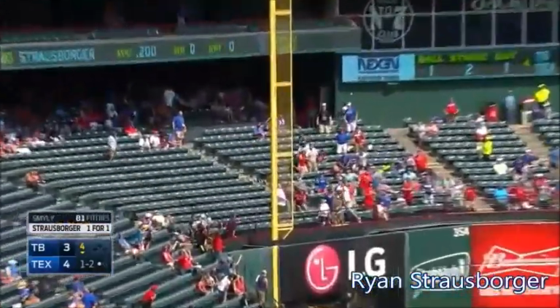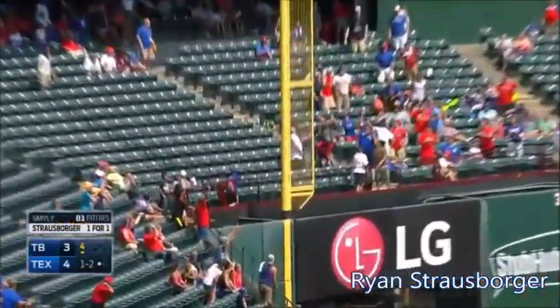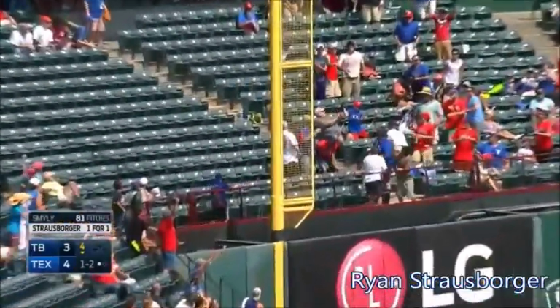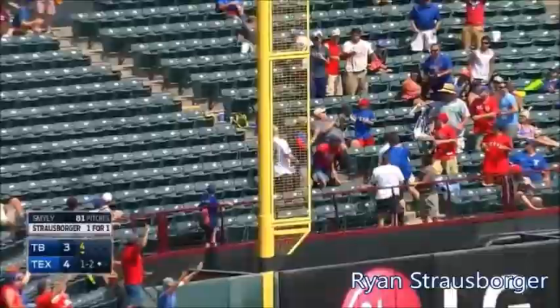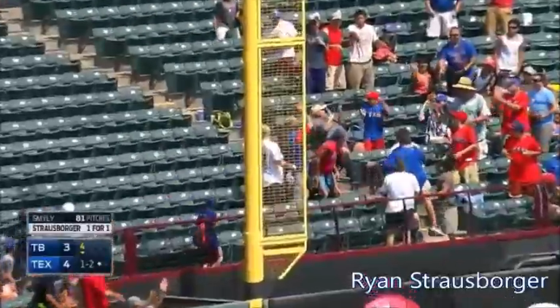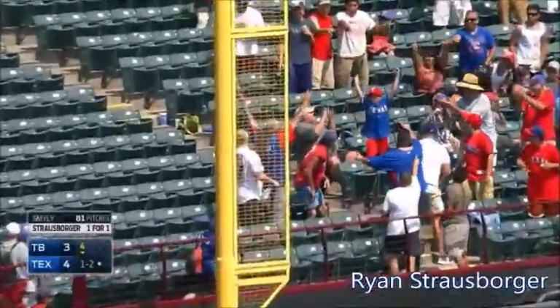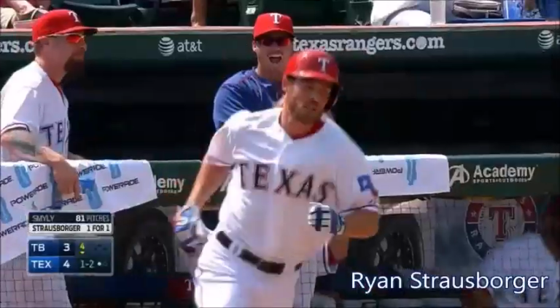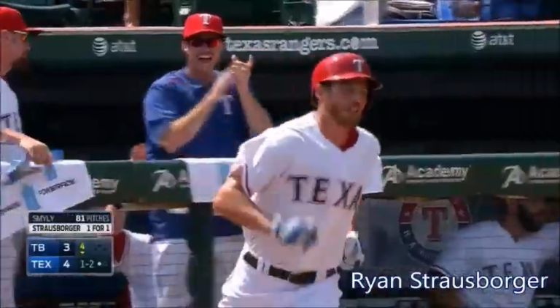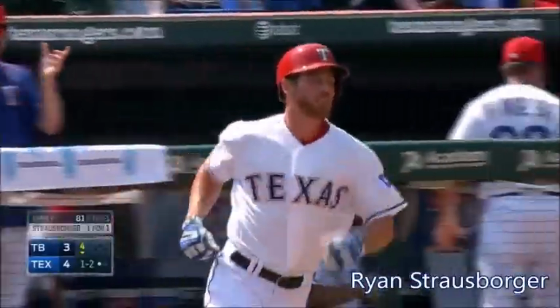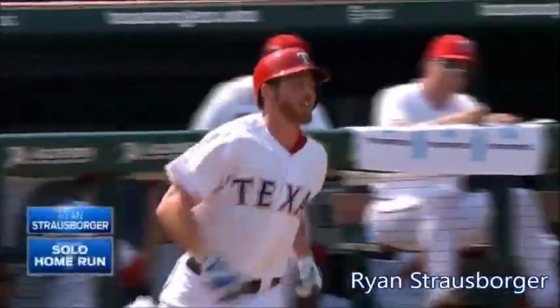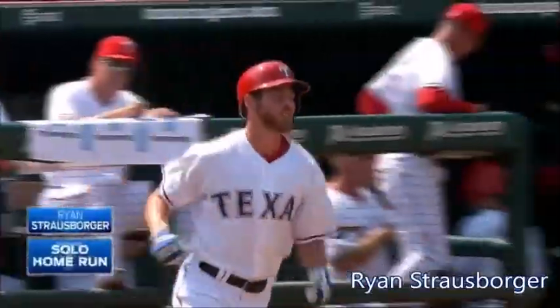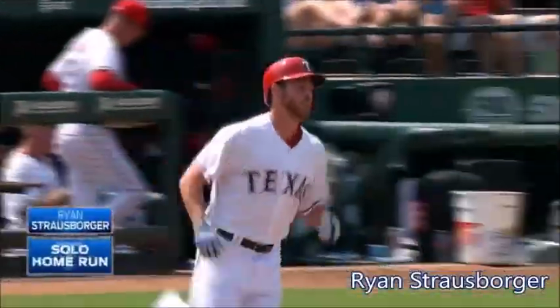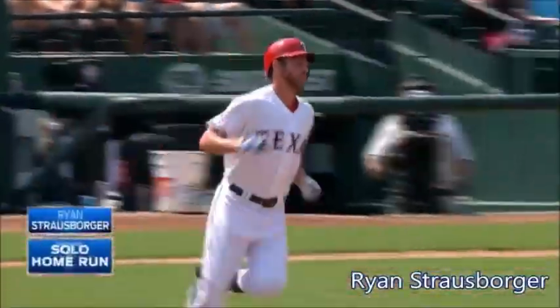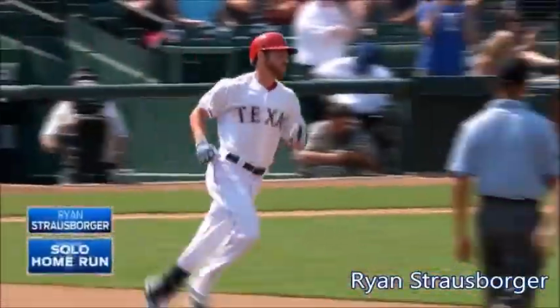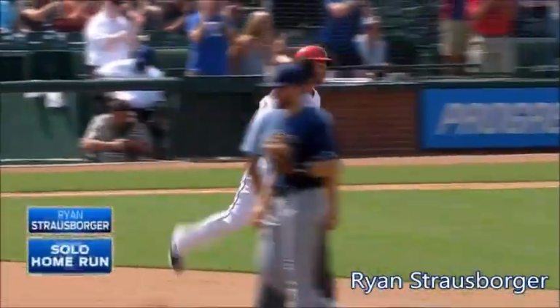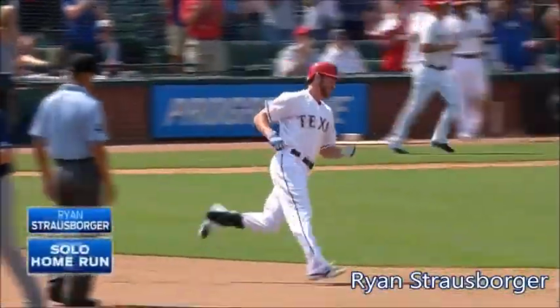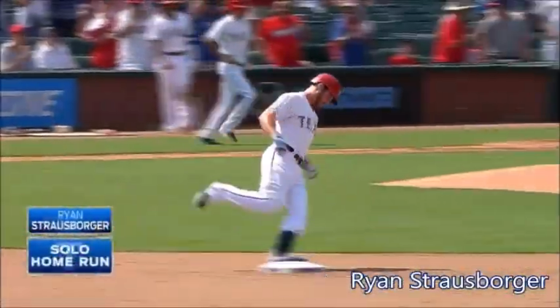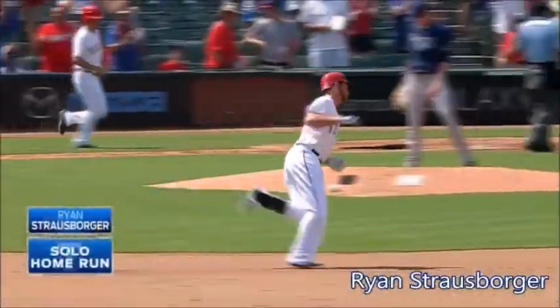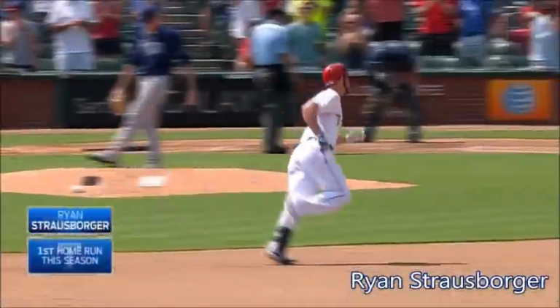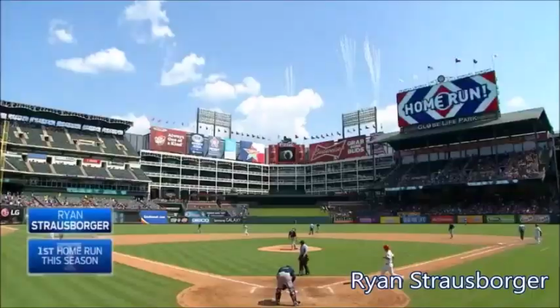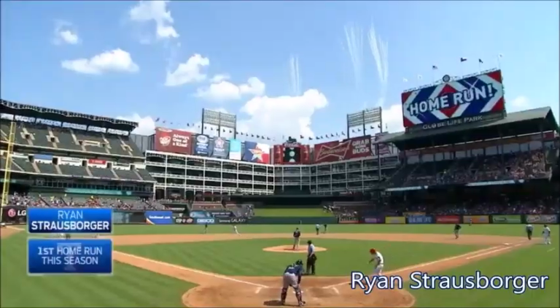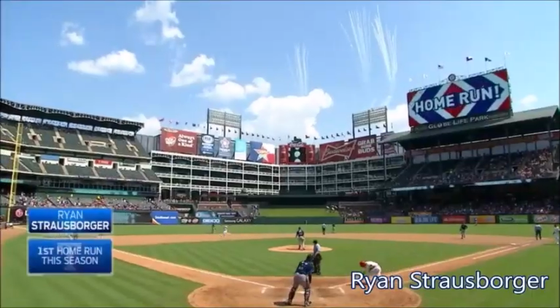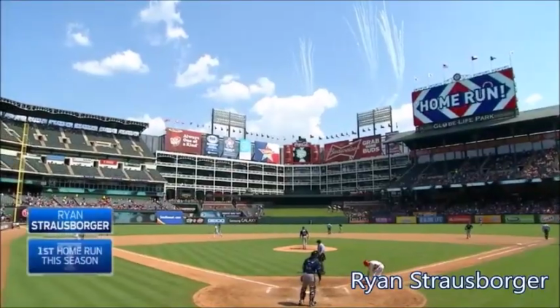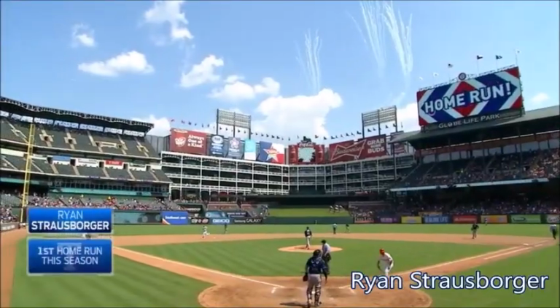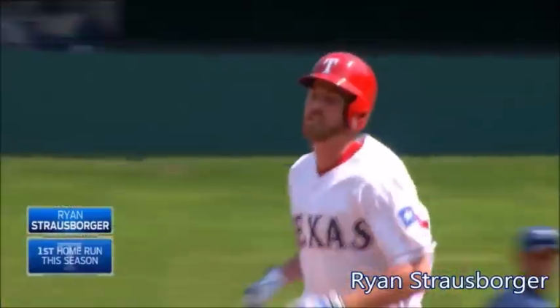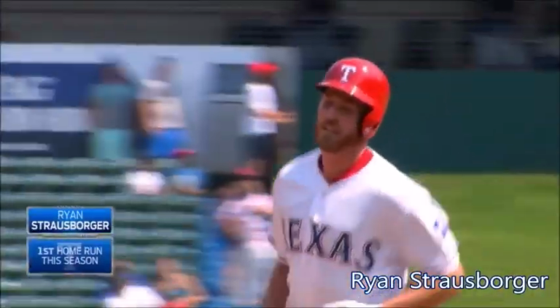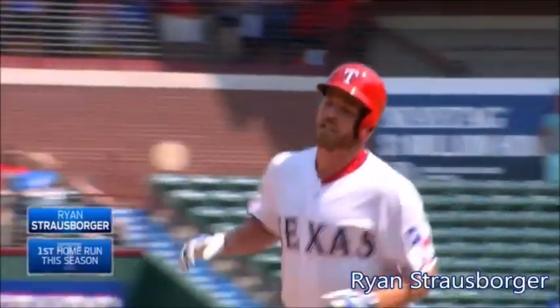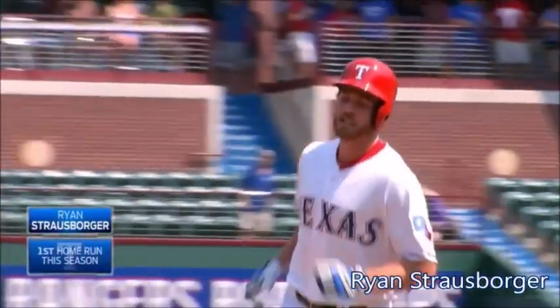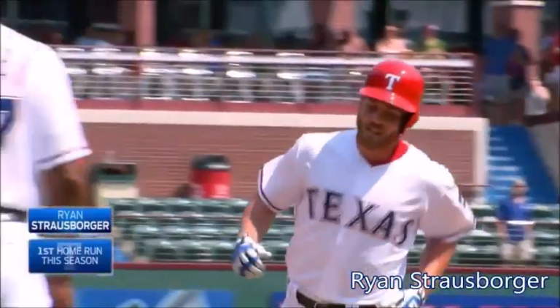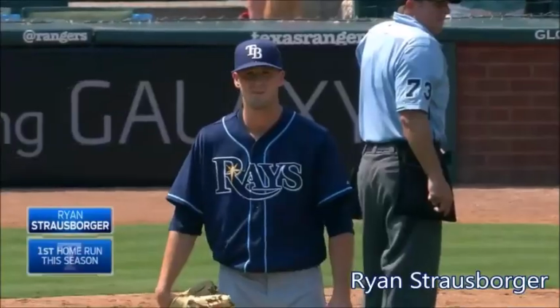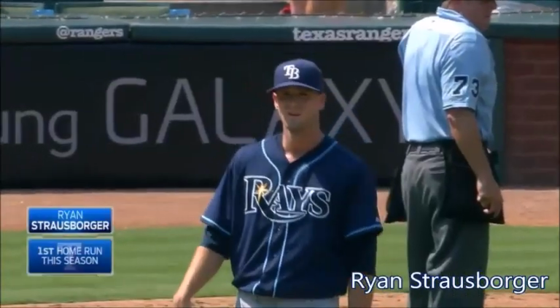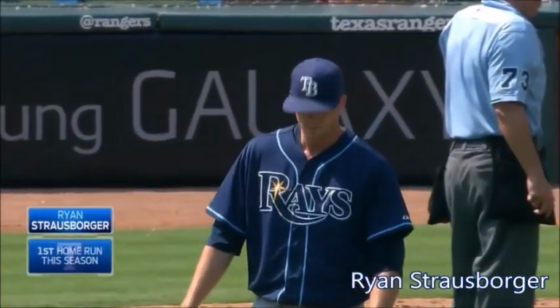Strasburger bidding for his first major league home run. And he's got it! A line drive into the seats! Ryan Strasburger has gone deep! And the Rangers lead 5-3!